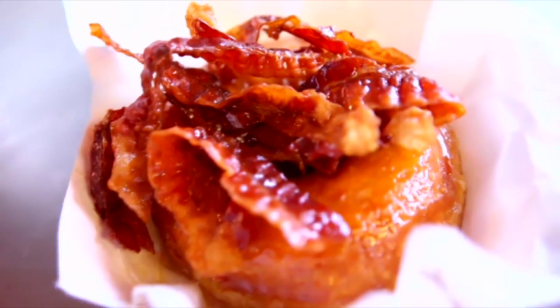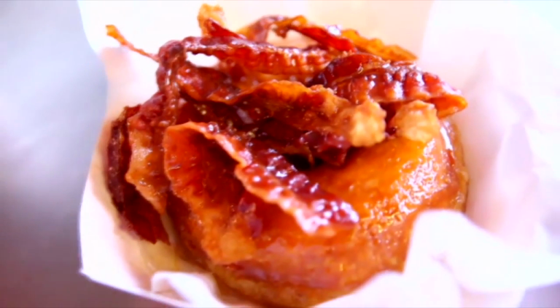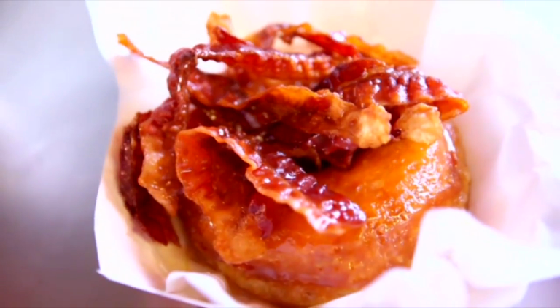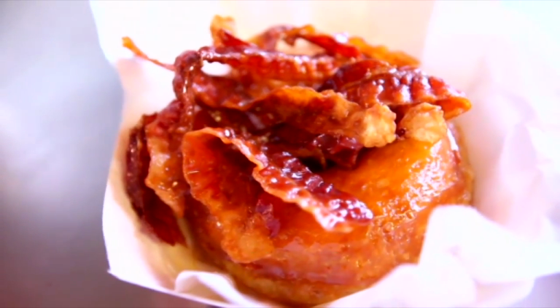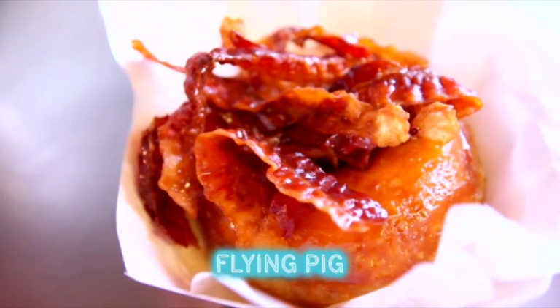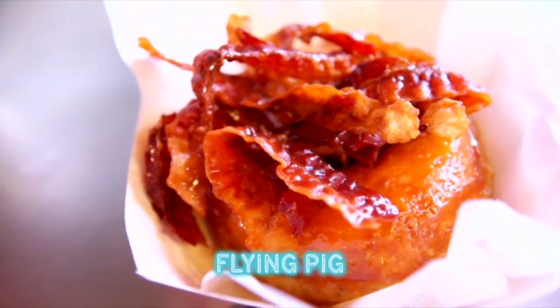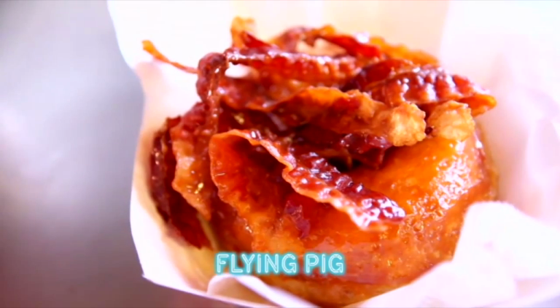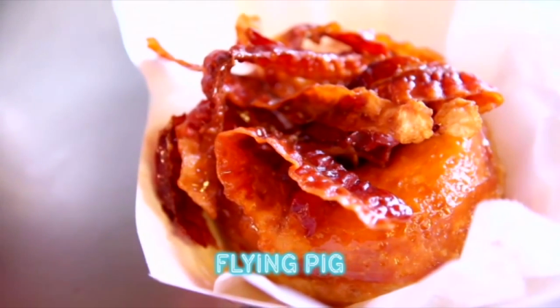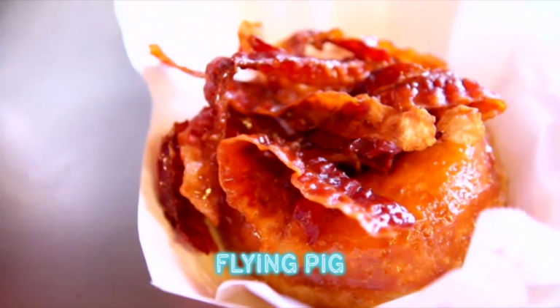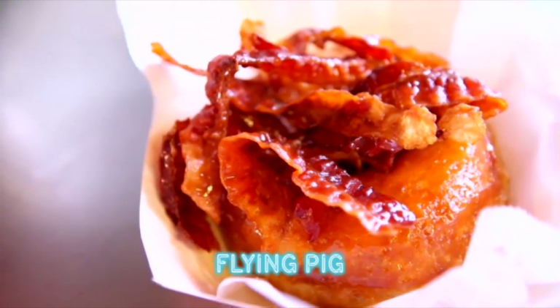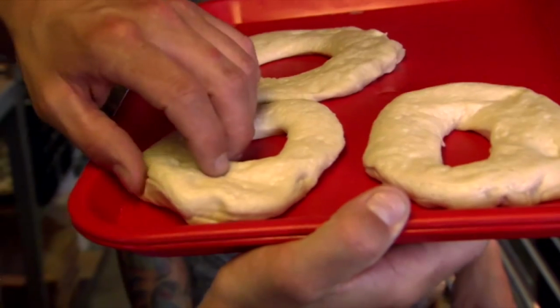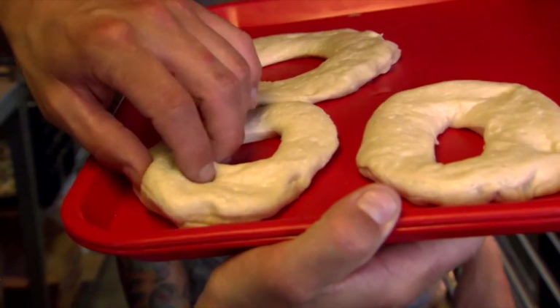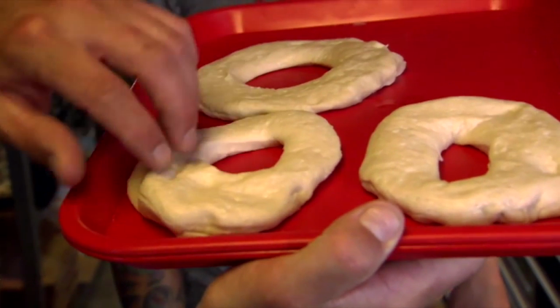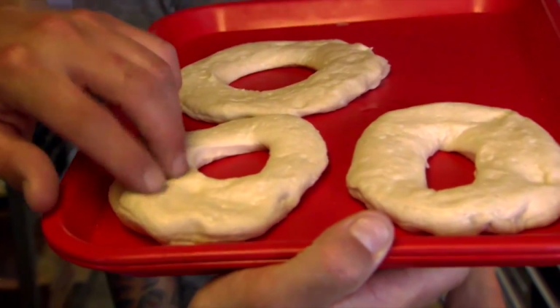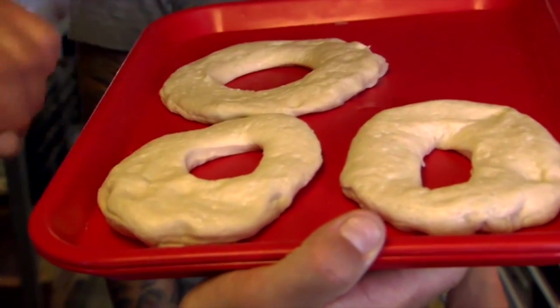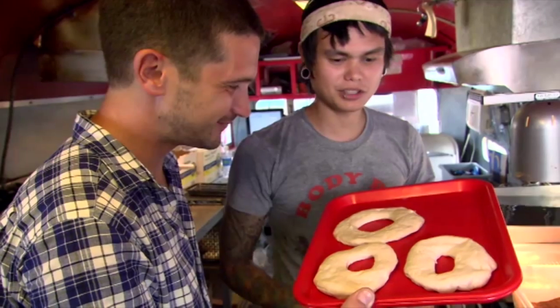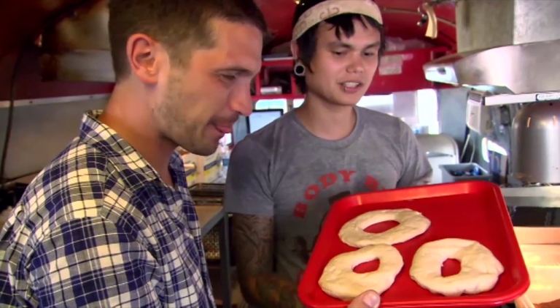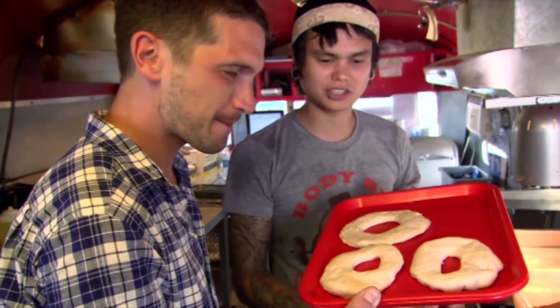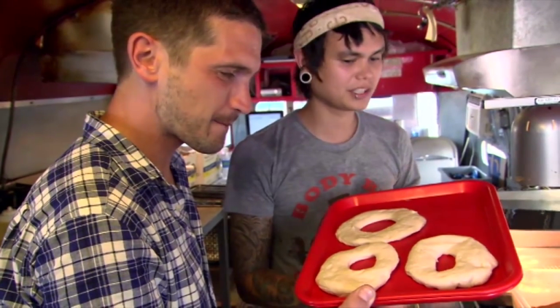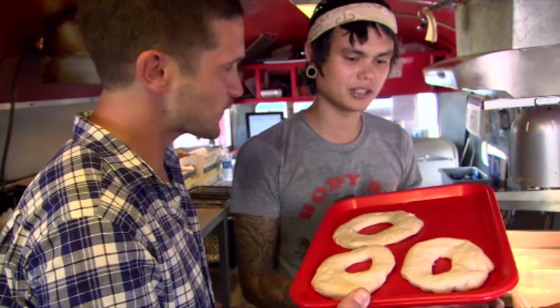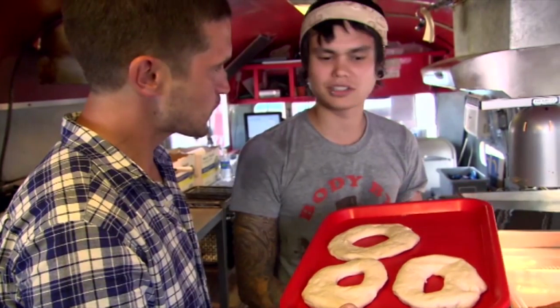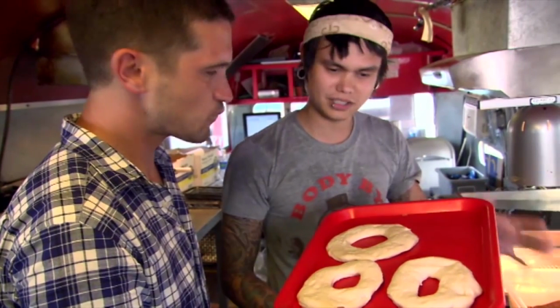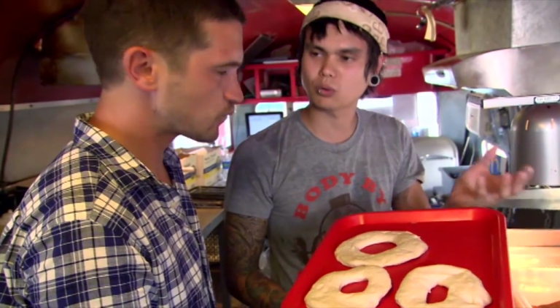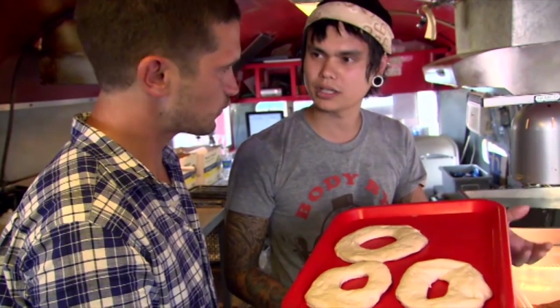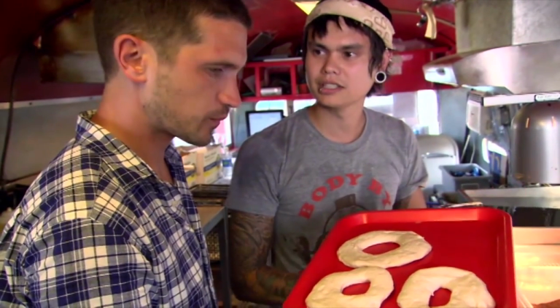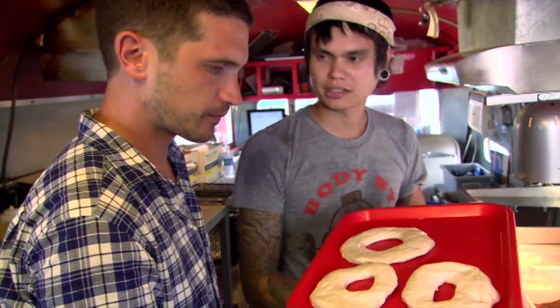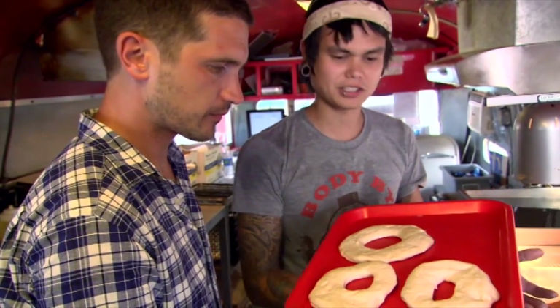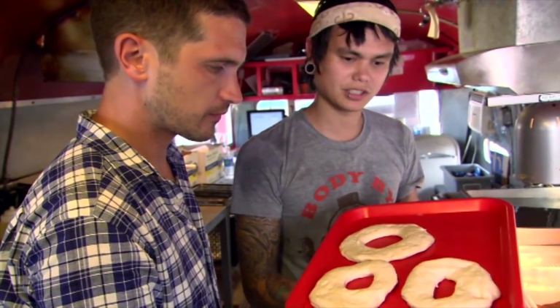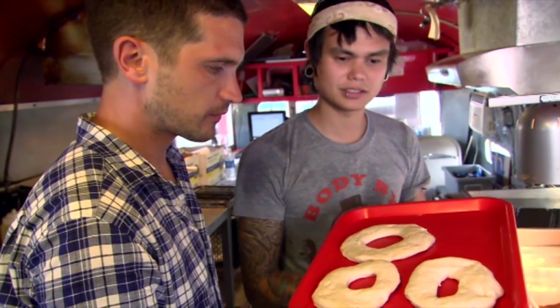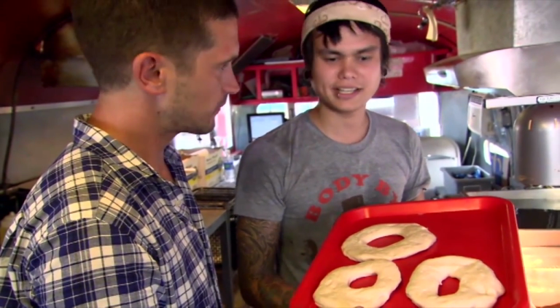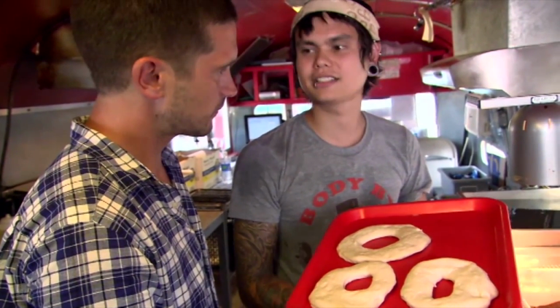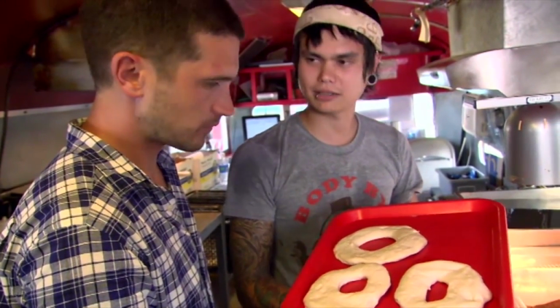First up is a savoury one called the Flying Pig. This is our top secret dough, but you can make a traditional dough with just yeast, warm water, confectioner's sugar, eggs, flour.